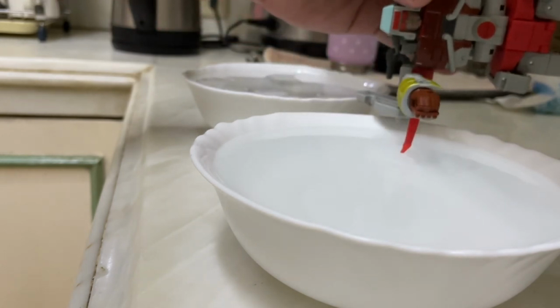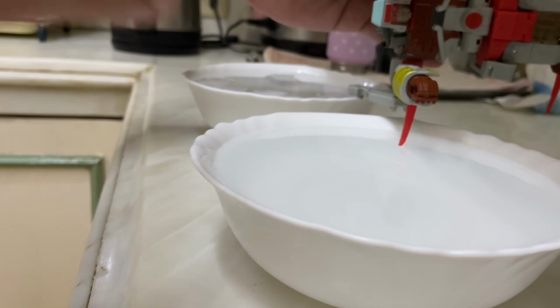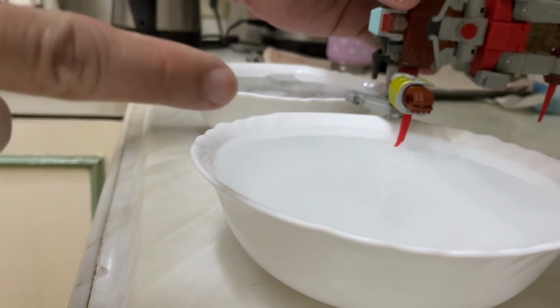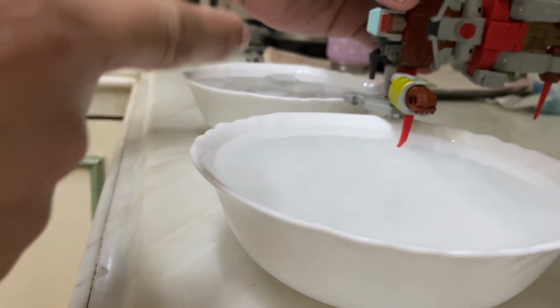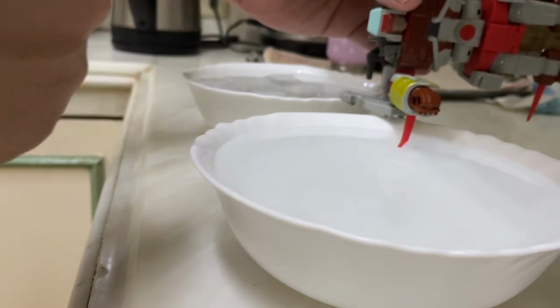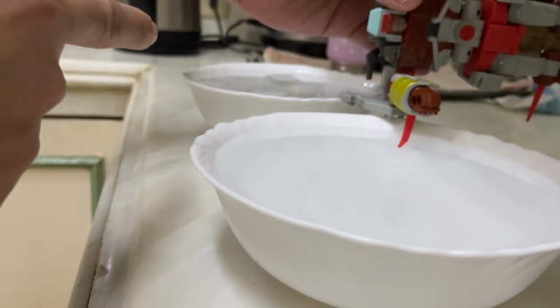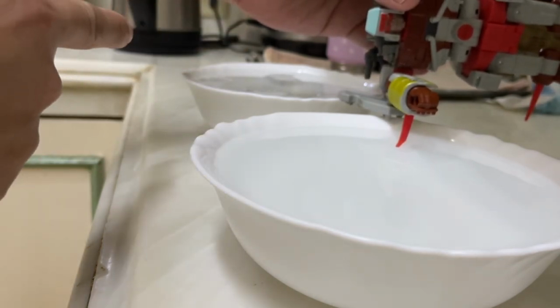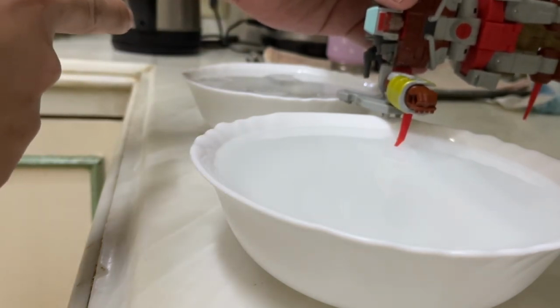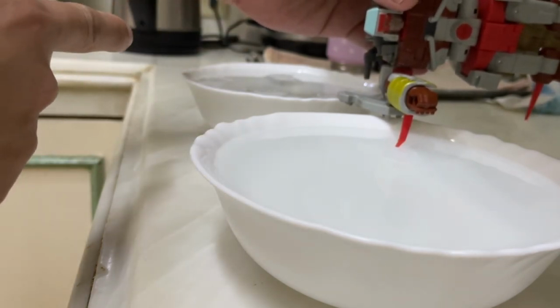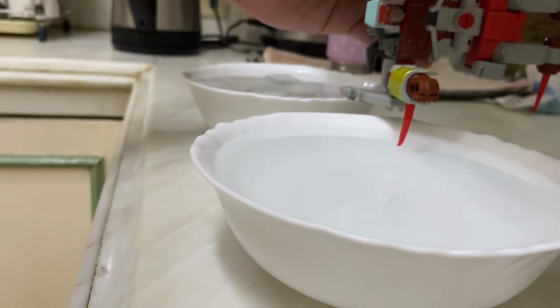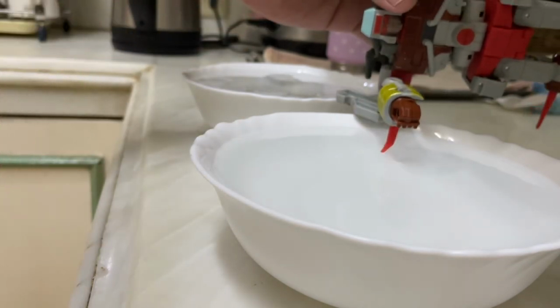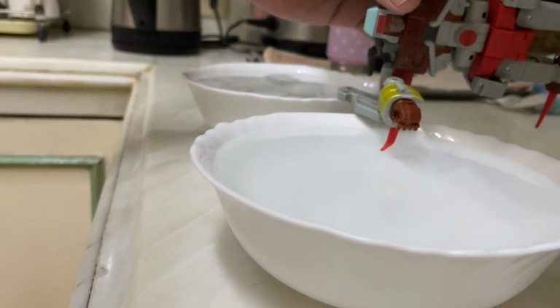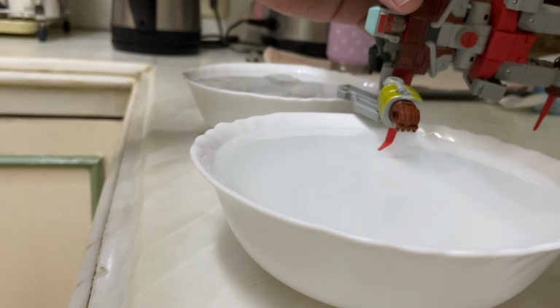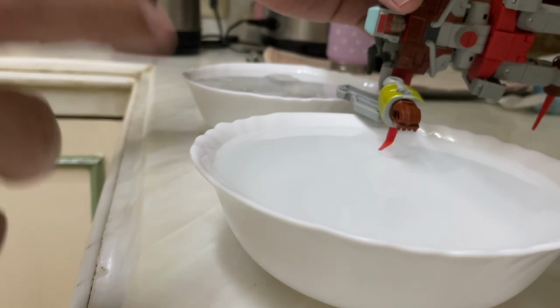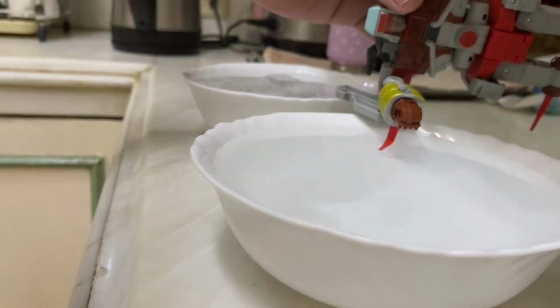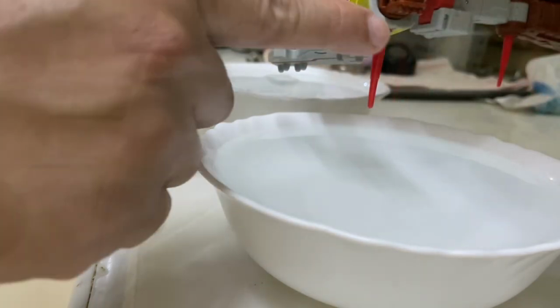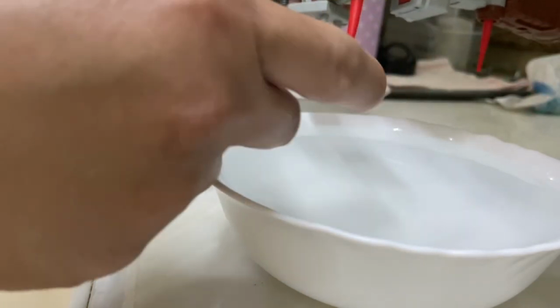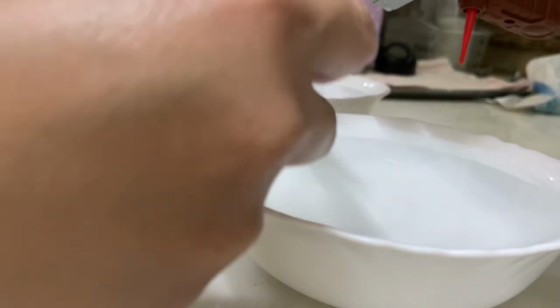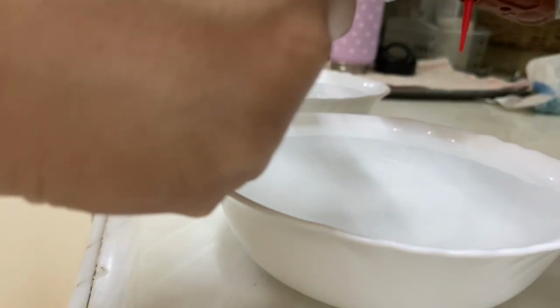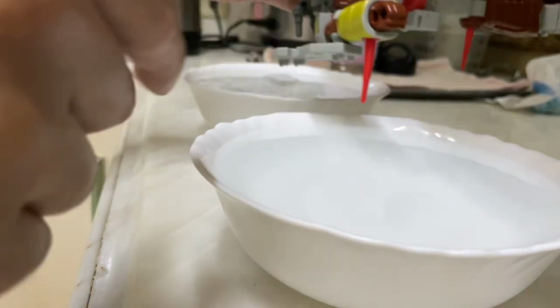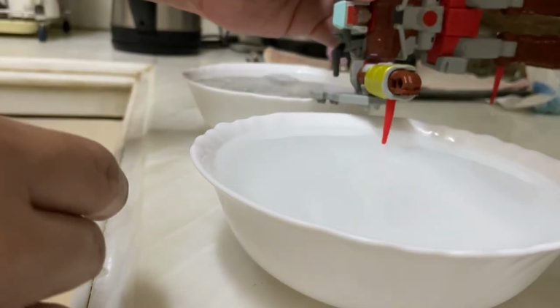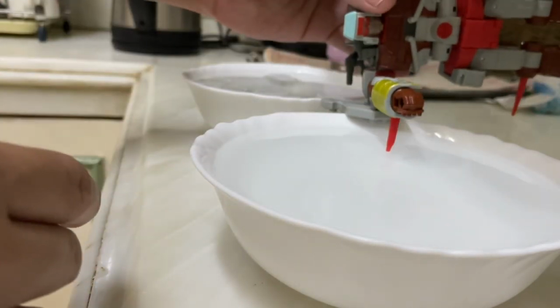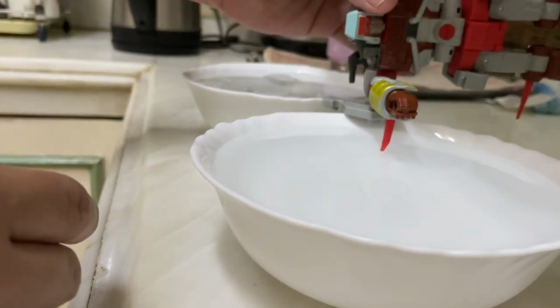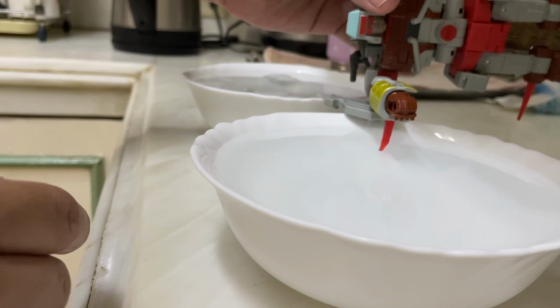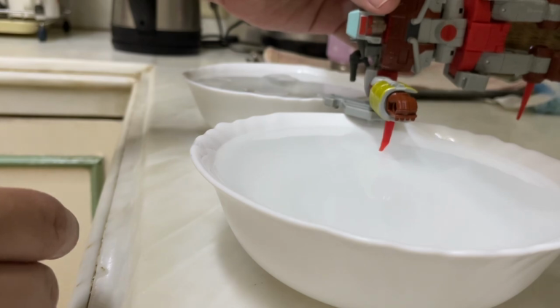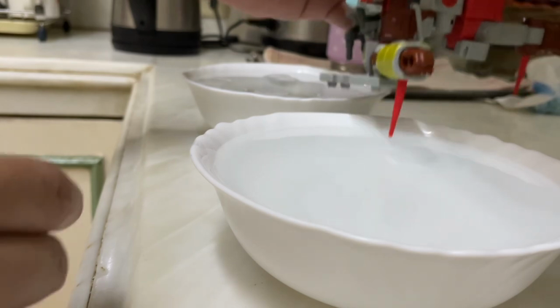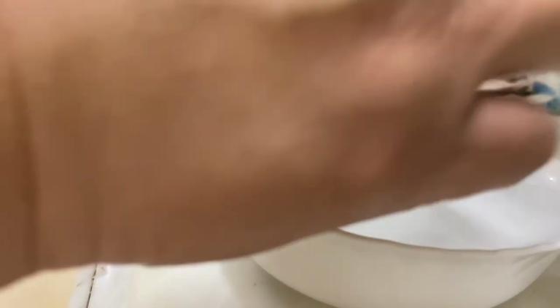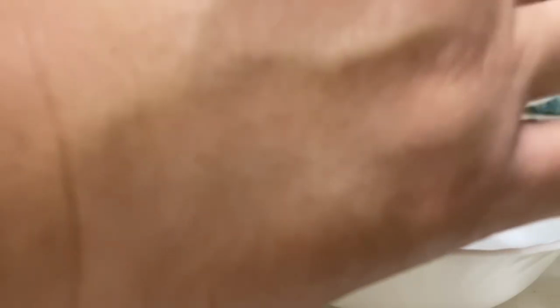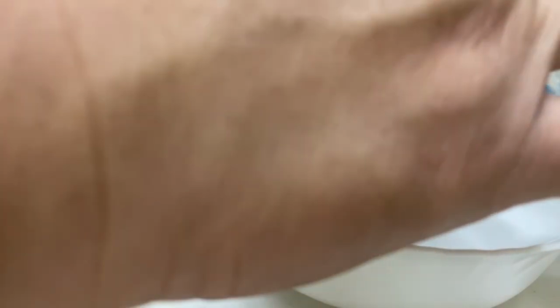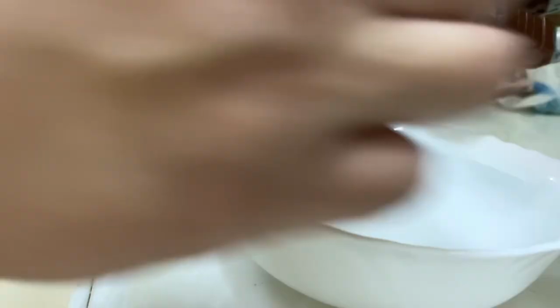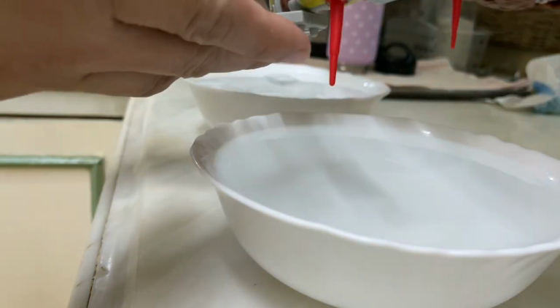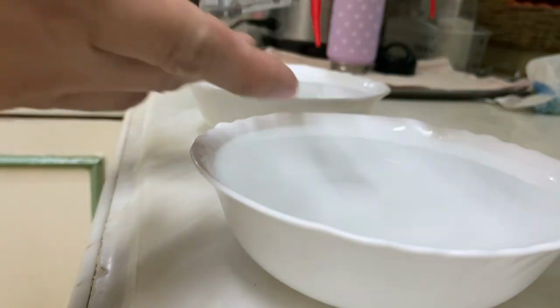This water was just boiled using an electric kettle right there, so you don't have to go out of your way and put it over the stove or anything like that. This one looks pretty straight already.